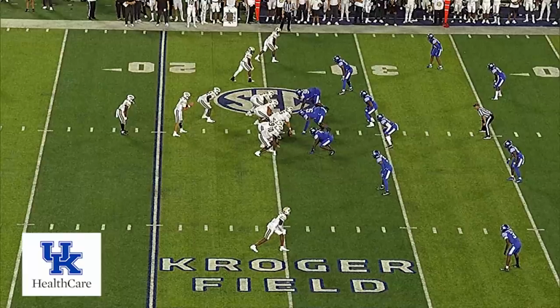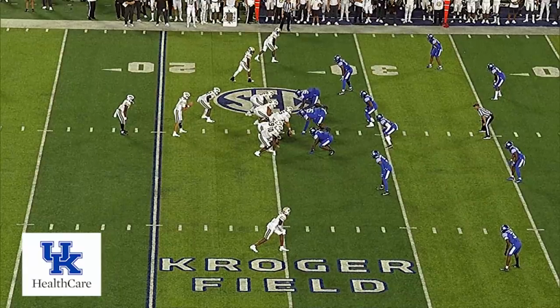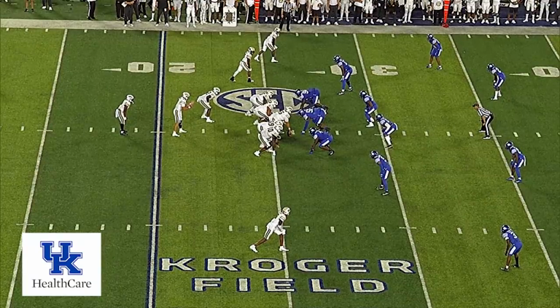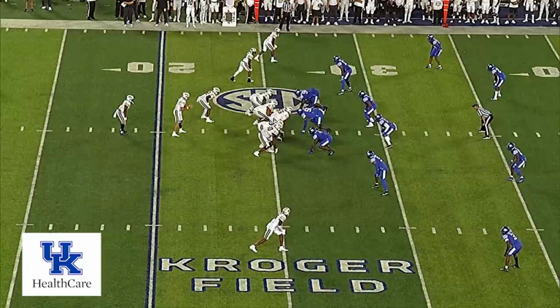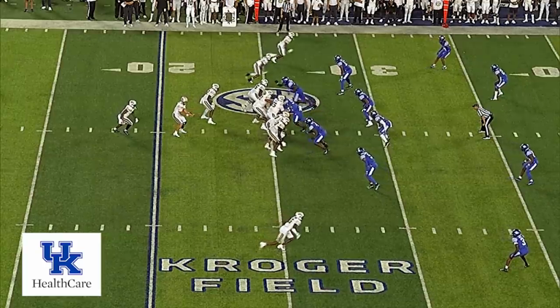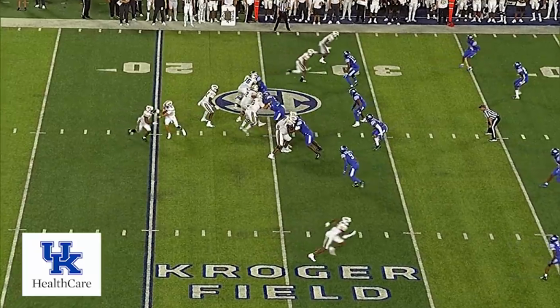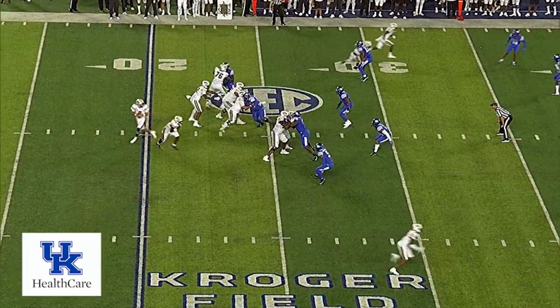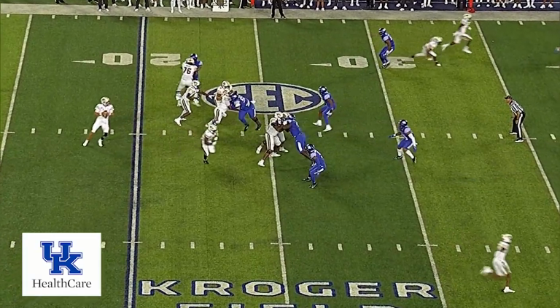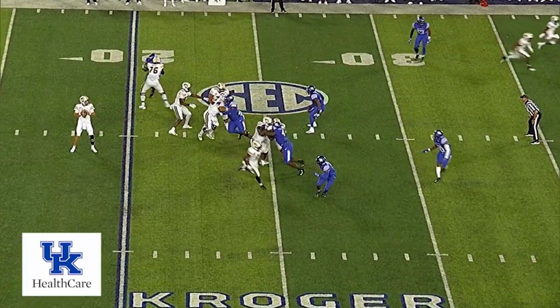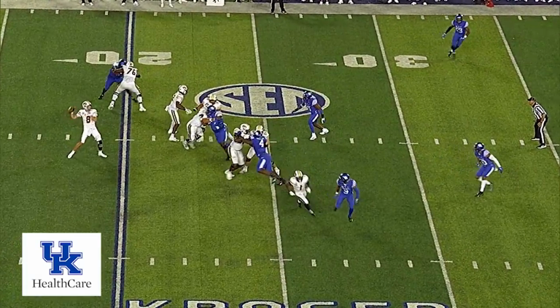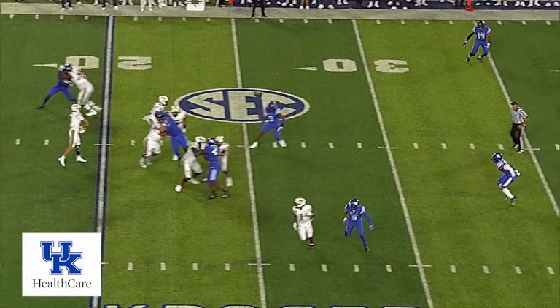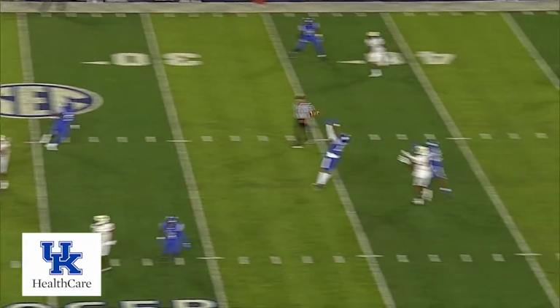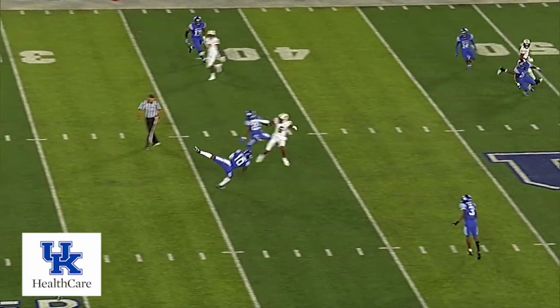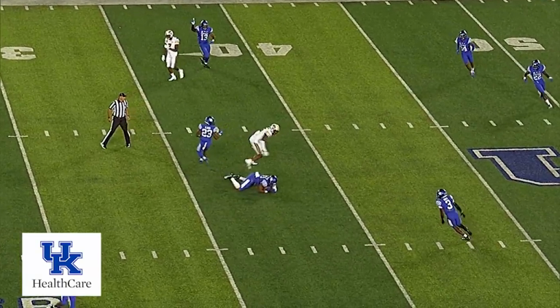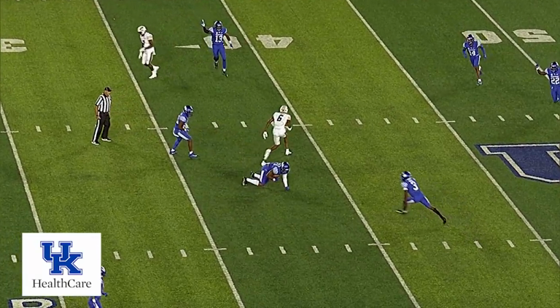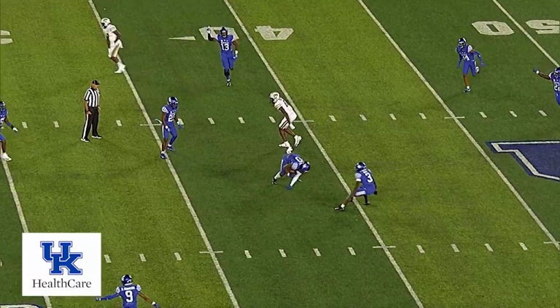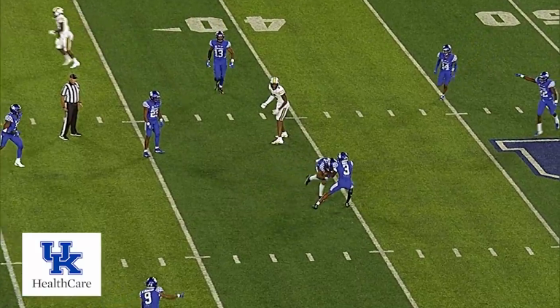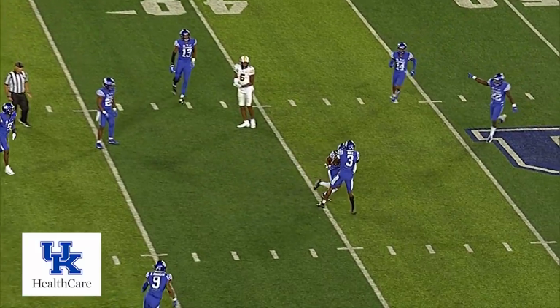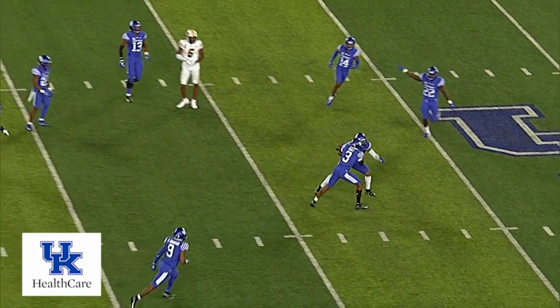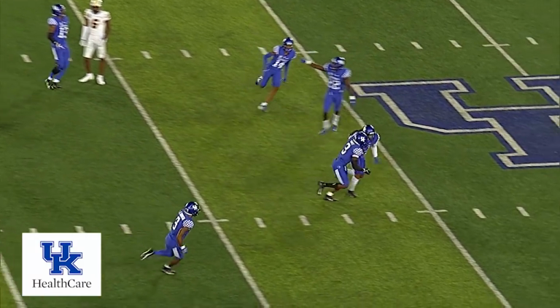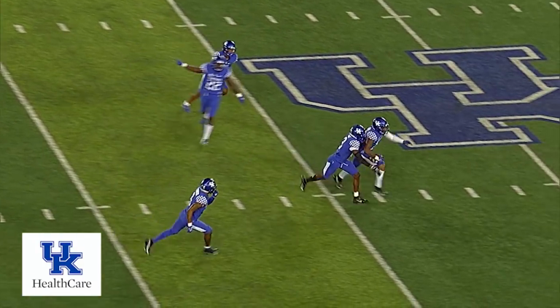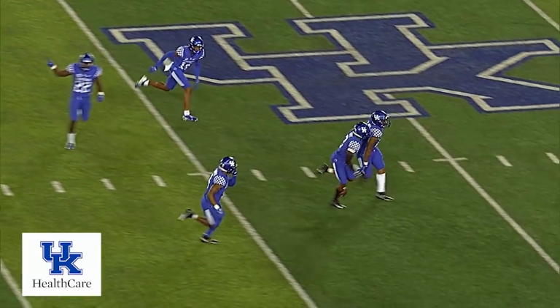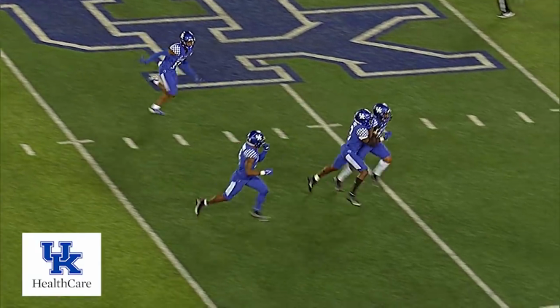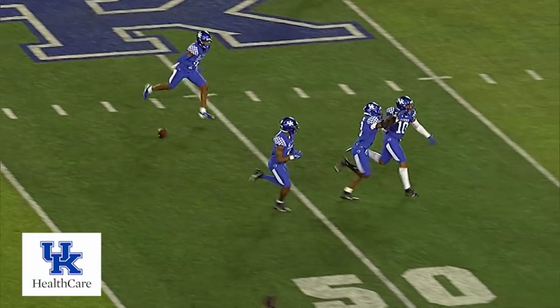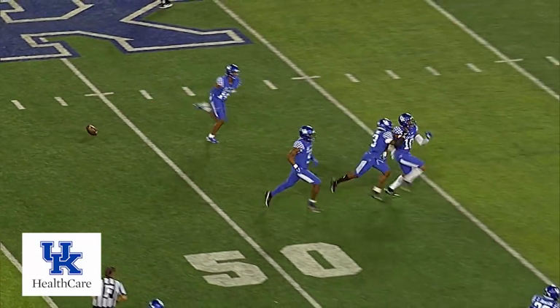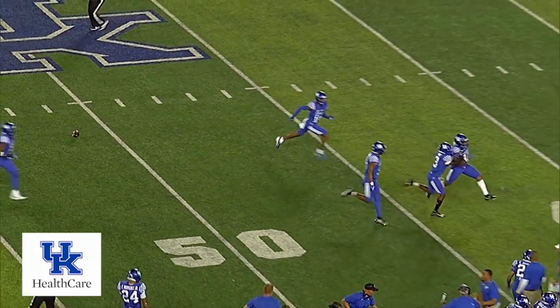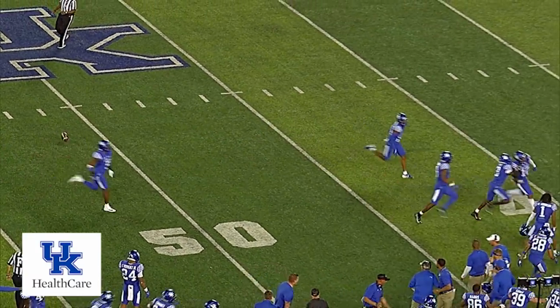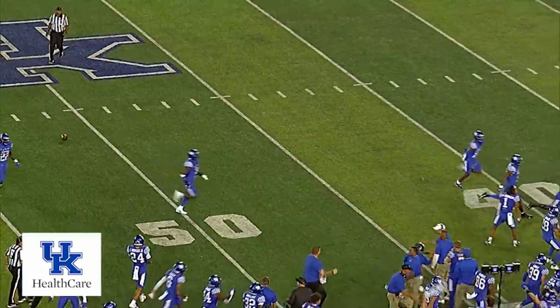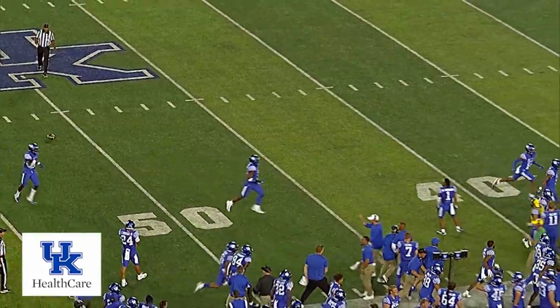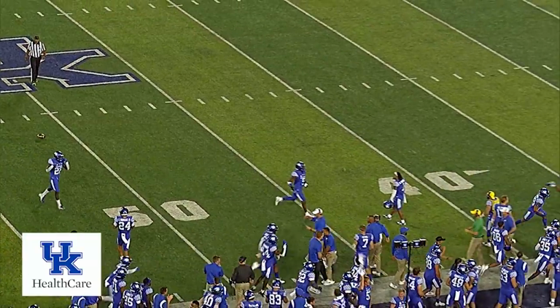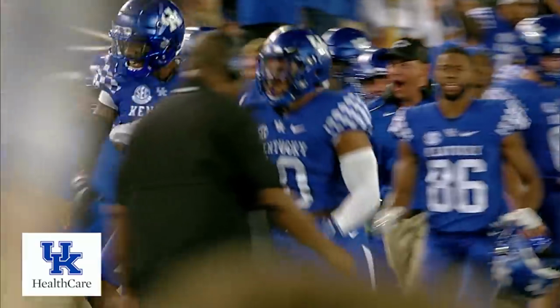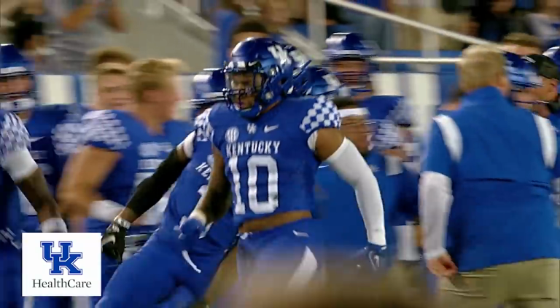Pistol formation. Baselak fakes it to Beatty, sets deep, fires over the middle — and intercepted! What a catch! Jones! Jocquist Jones leaping up to make the grab in front of the intended receiver!